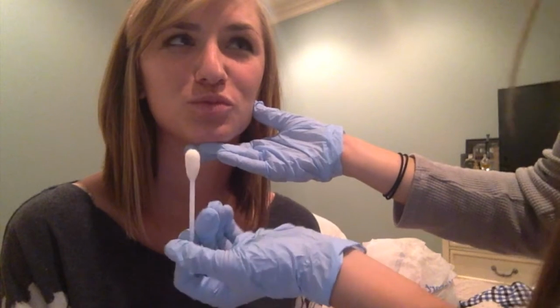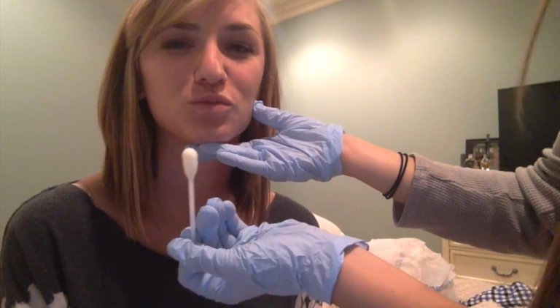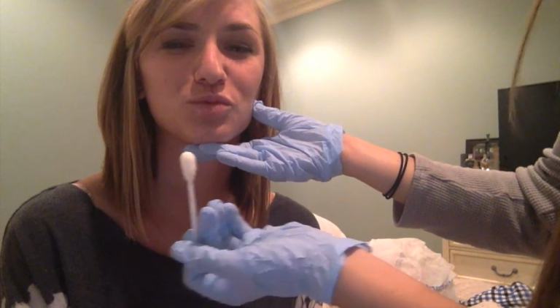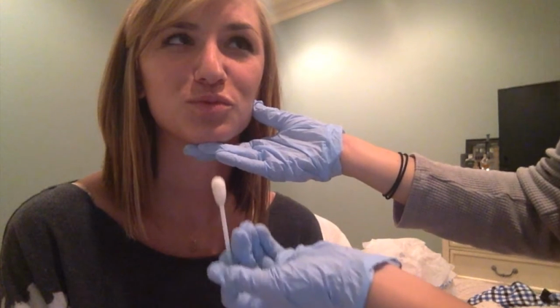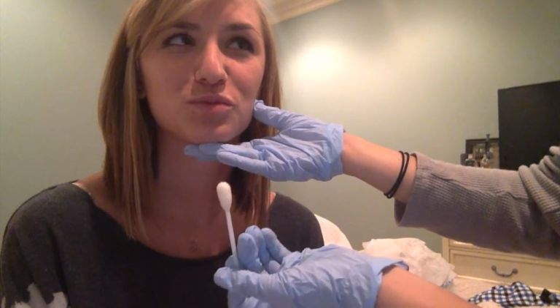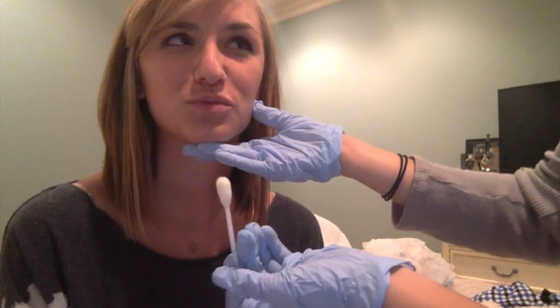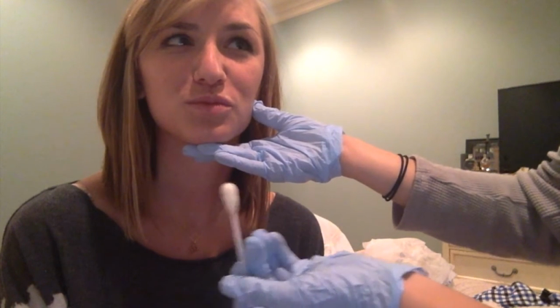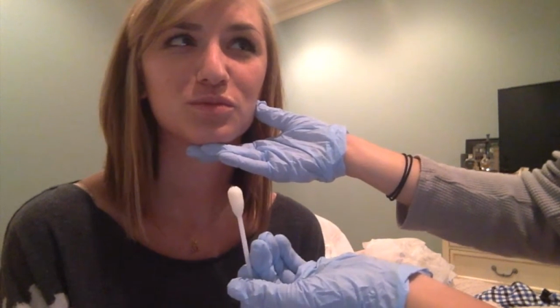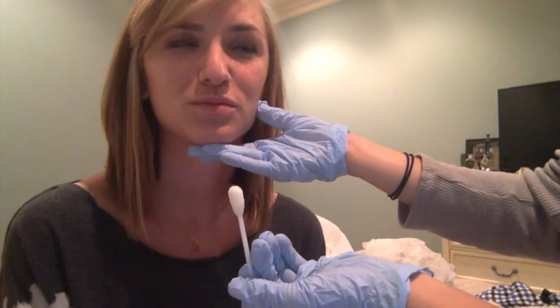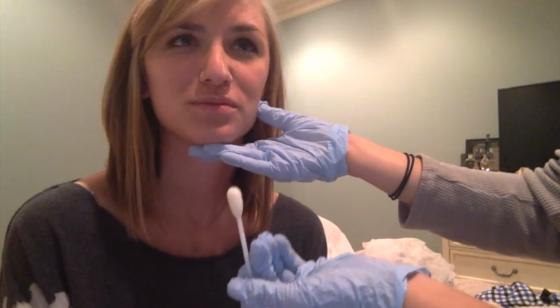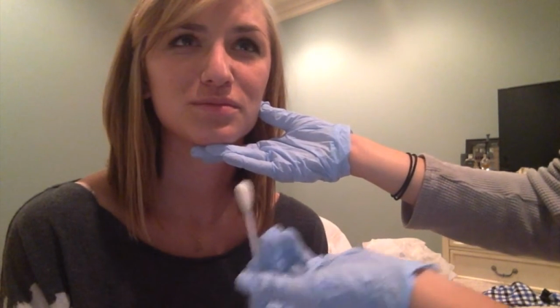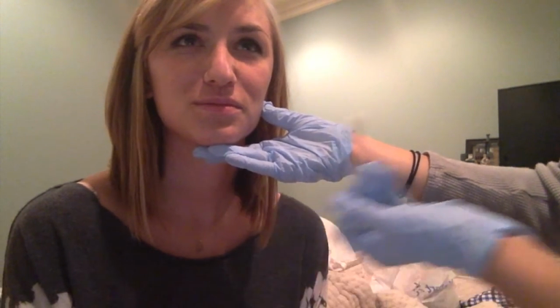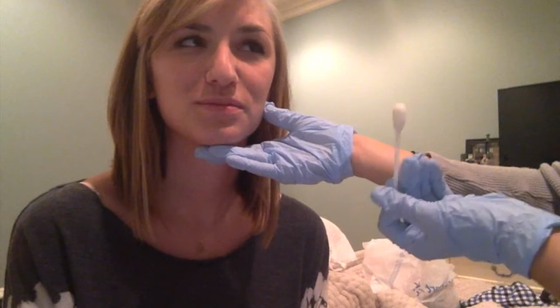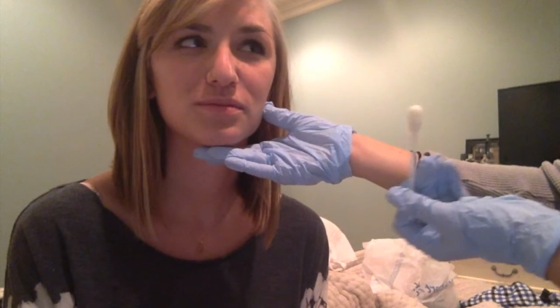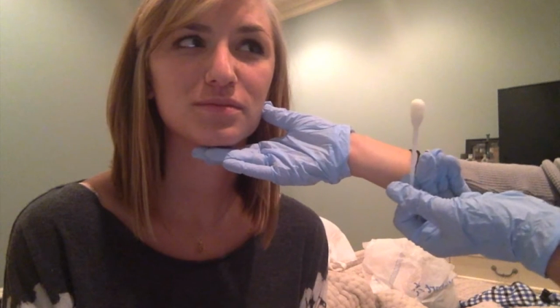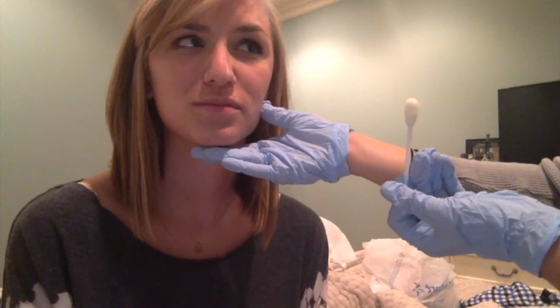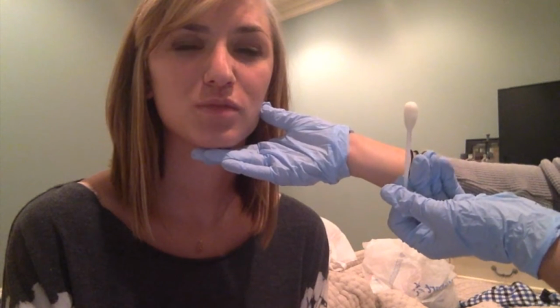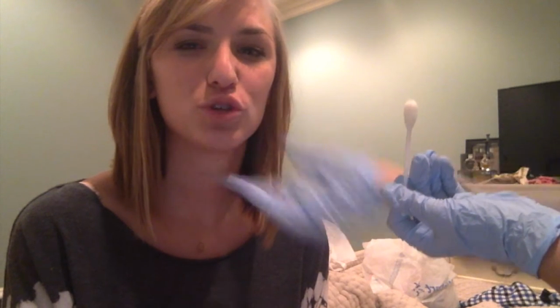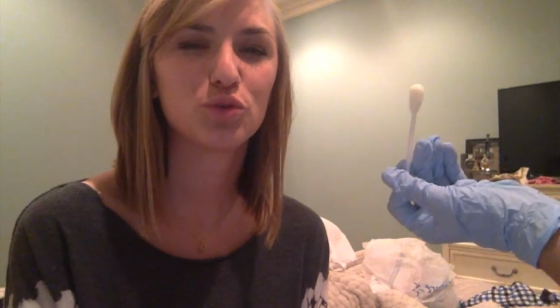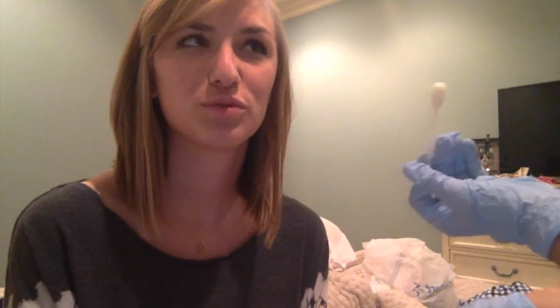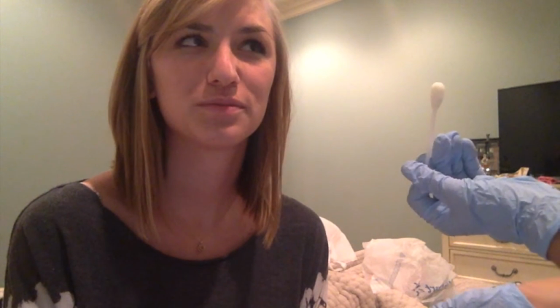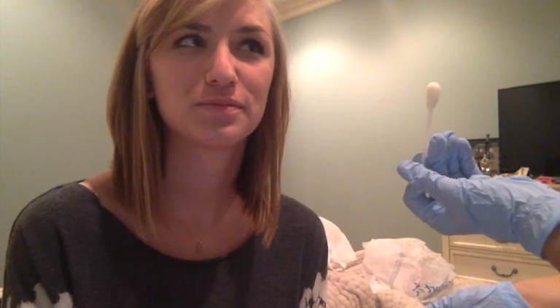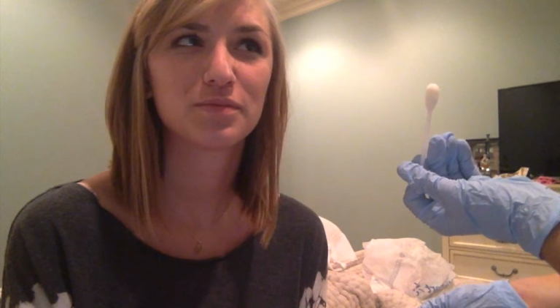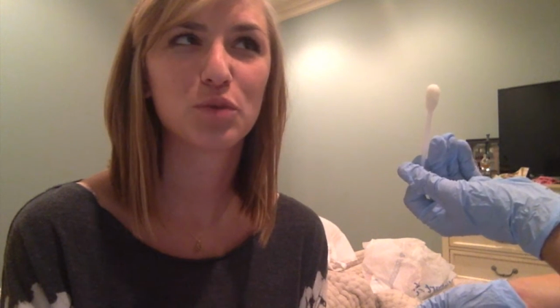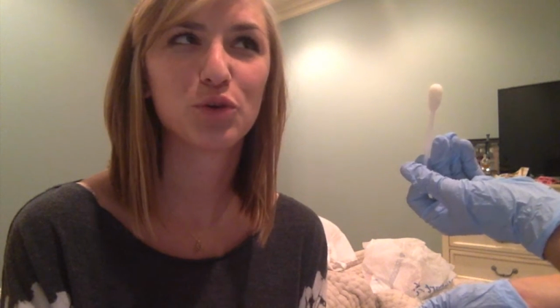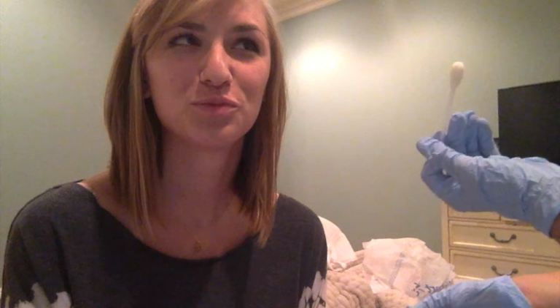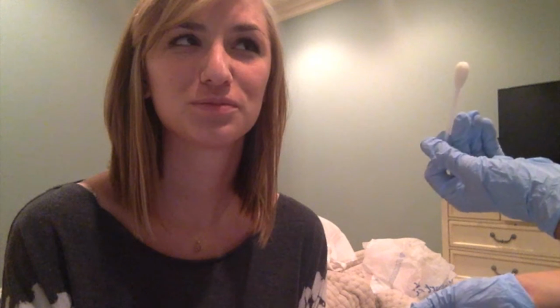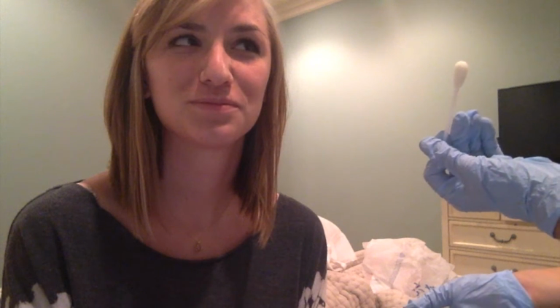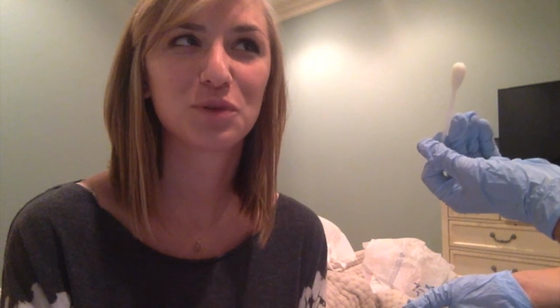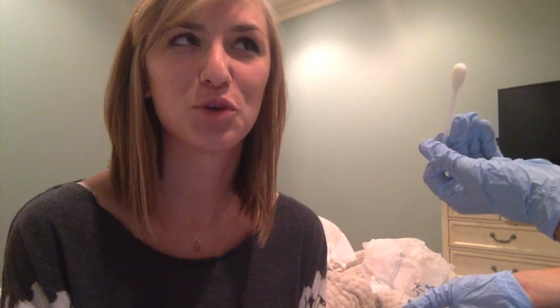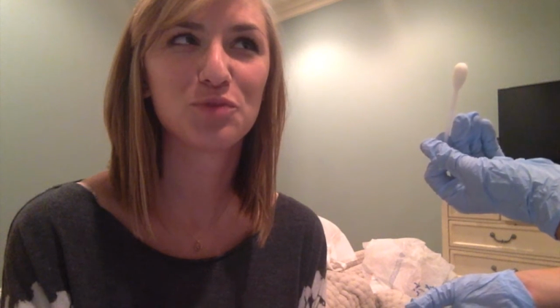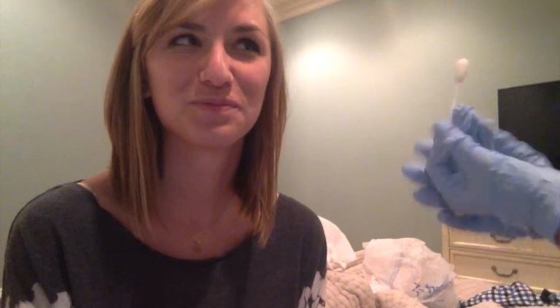It's always good to follow these activities with a functional motor practice. Now Carrie, could you say: too. Too. Poo. Poo. Moo. Moo. Very good.